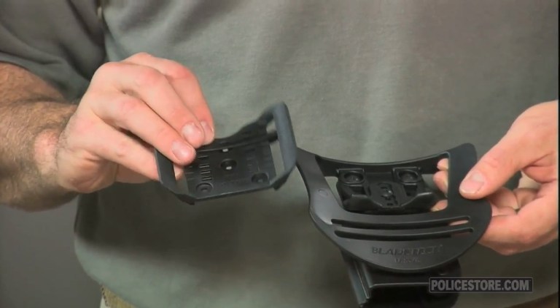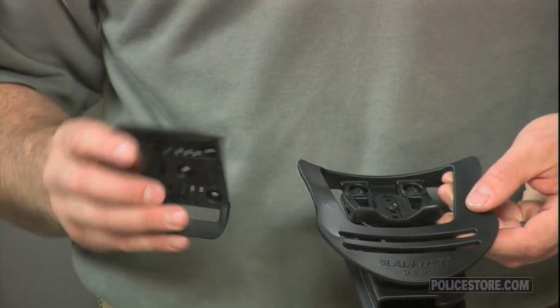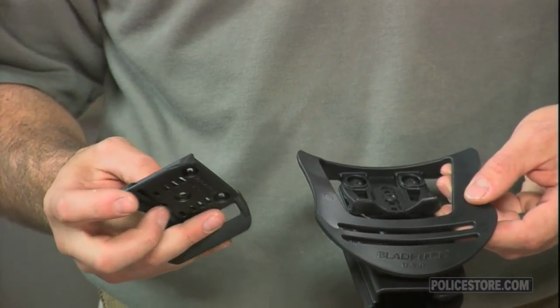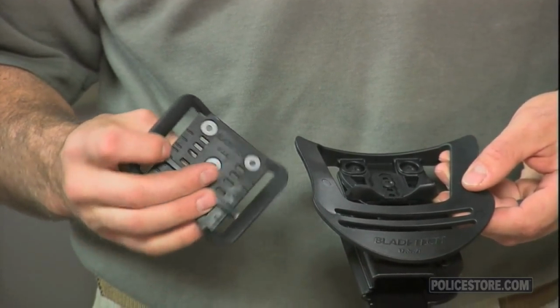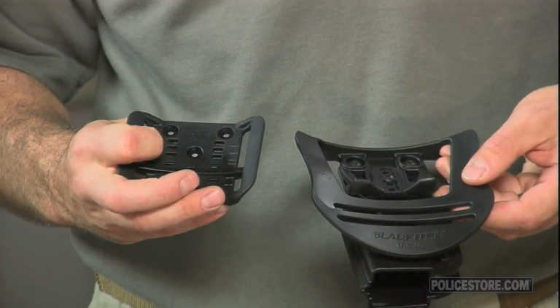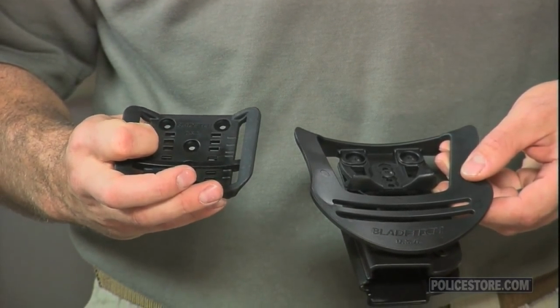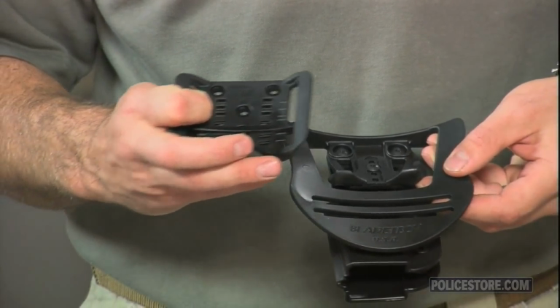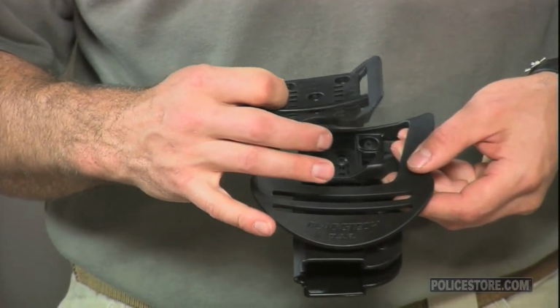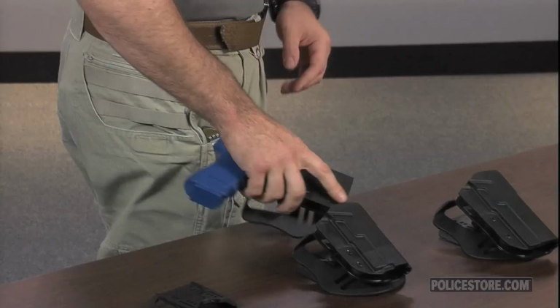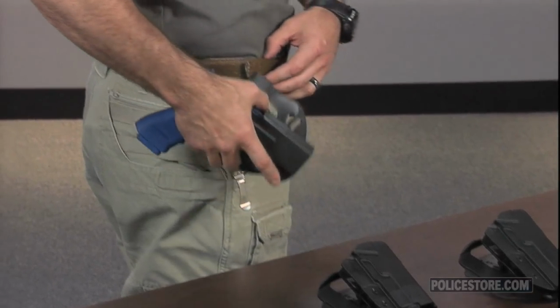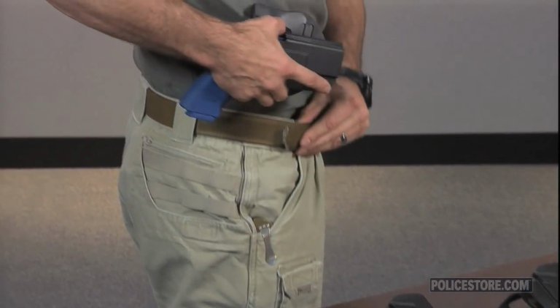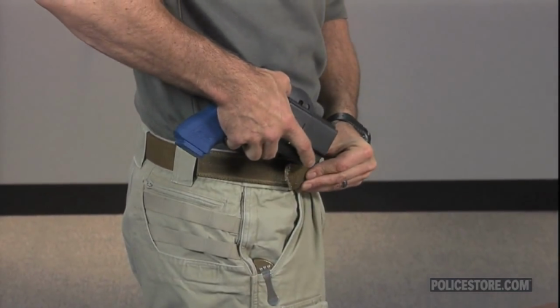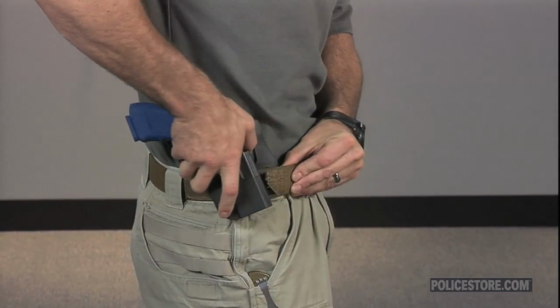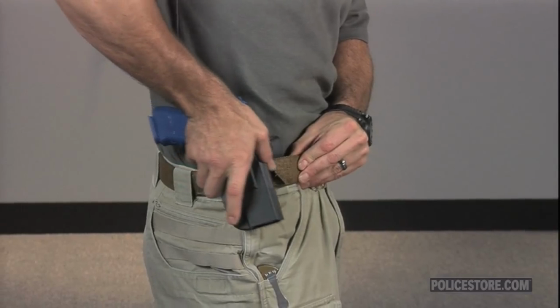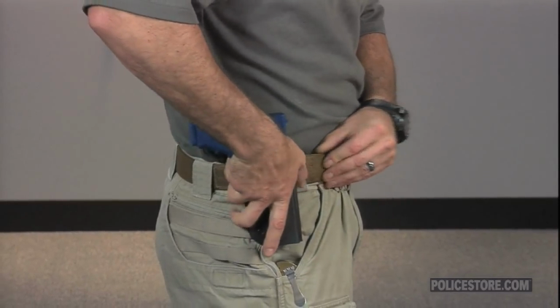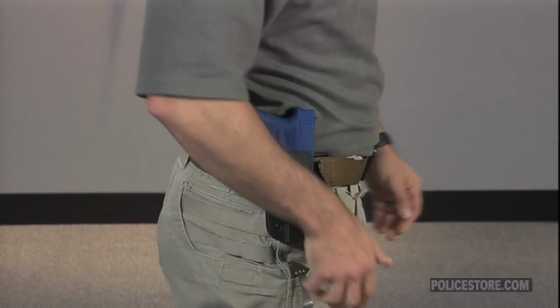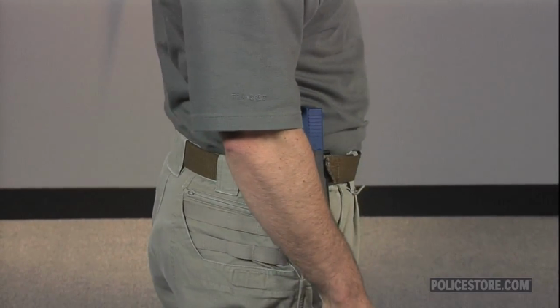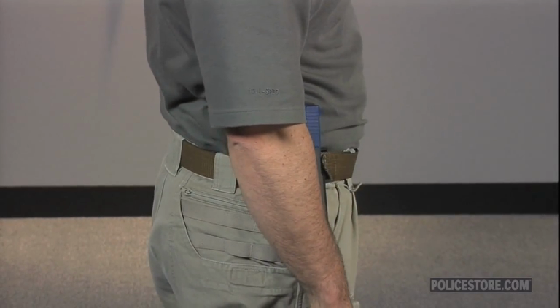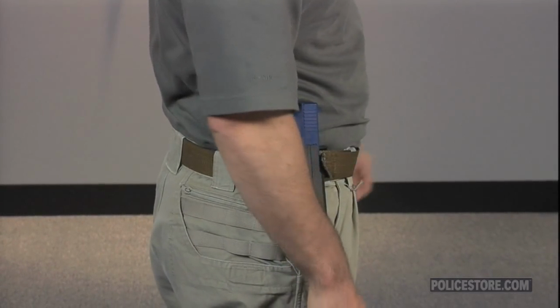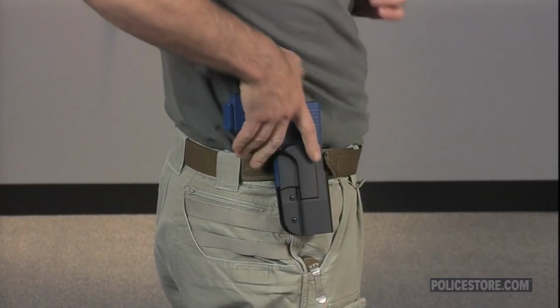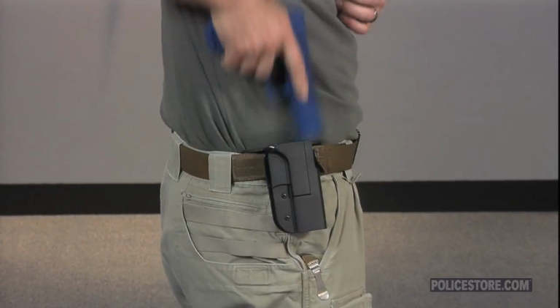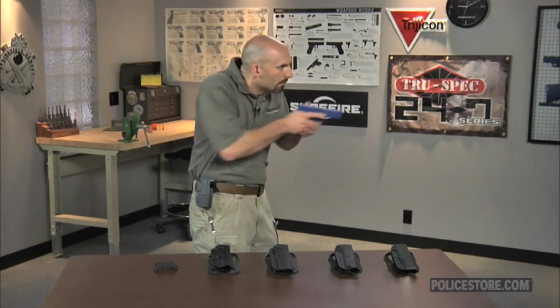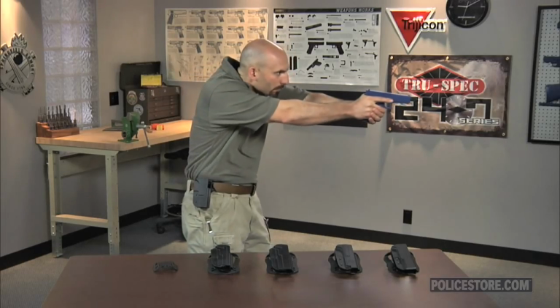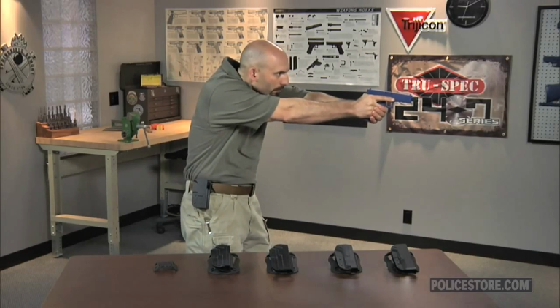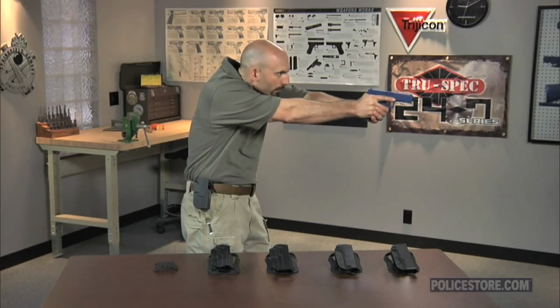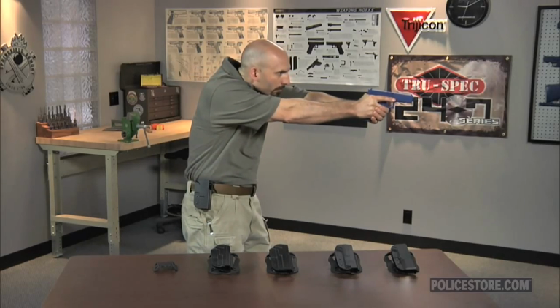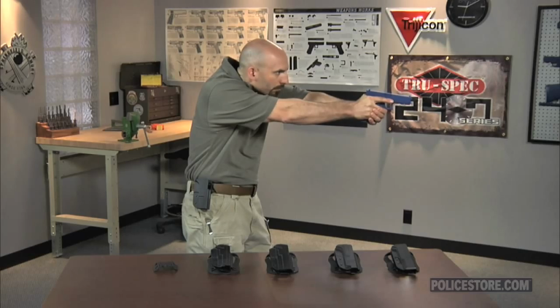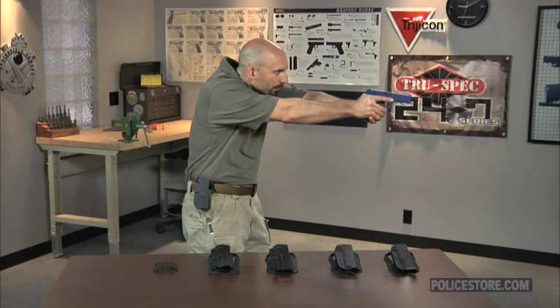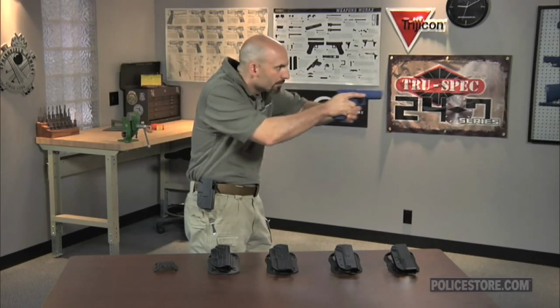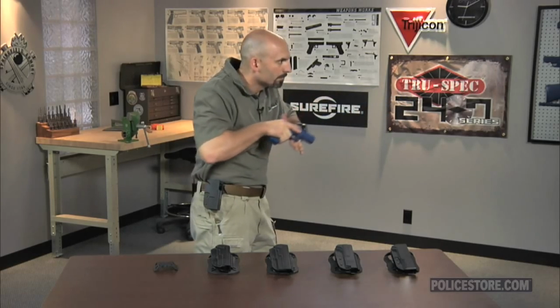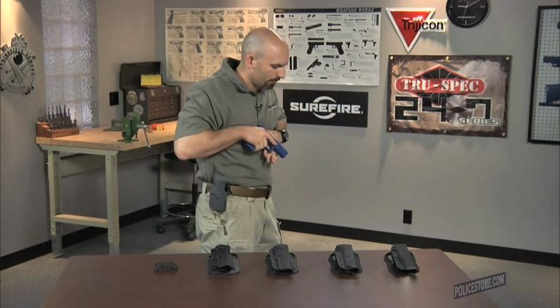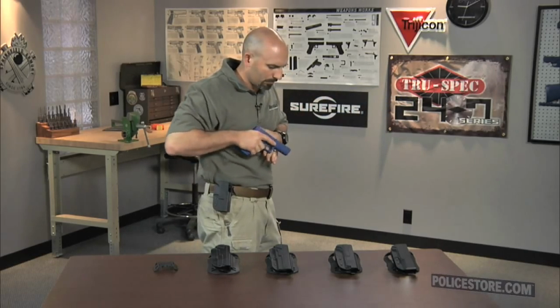When your sidearm is inserted into a Revolution holster, you will hear a click from the positive lock trigger guard ensuring your sidearm is secure. The holster's dual retention screws can be tightened or loosened for personal preference.